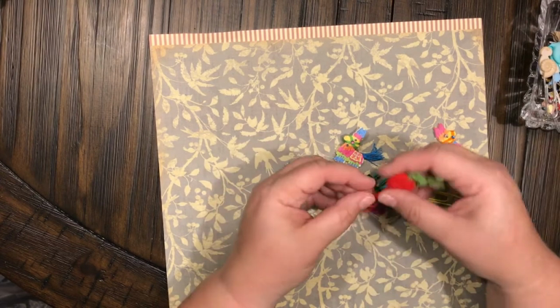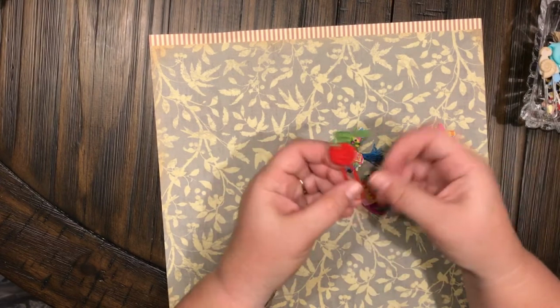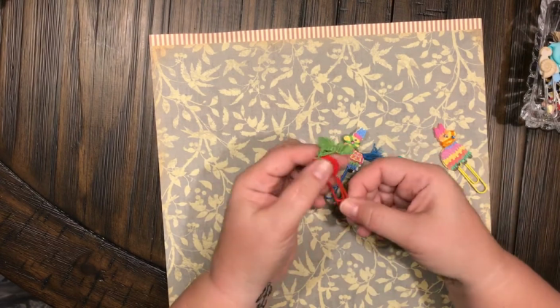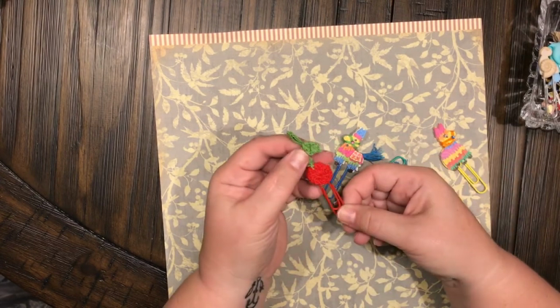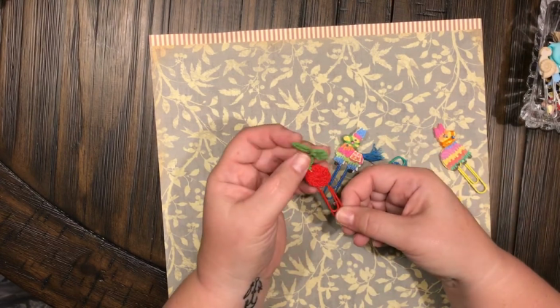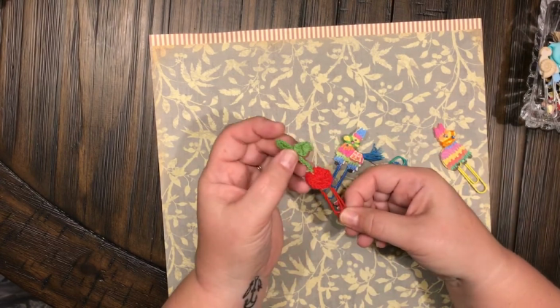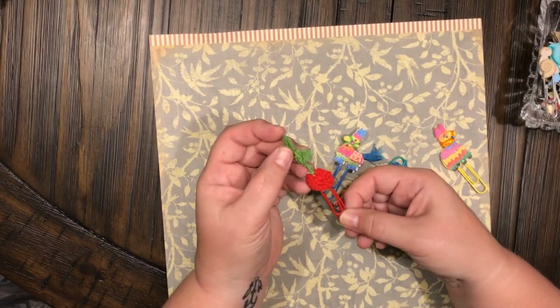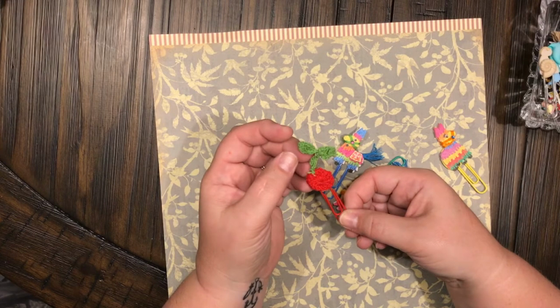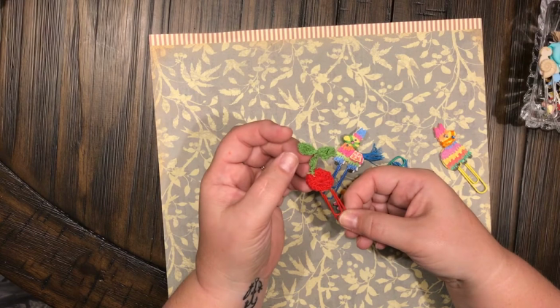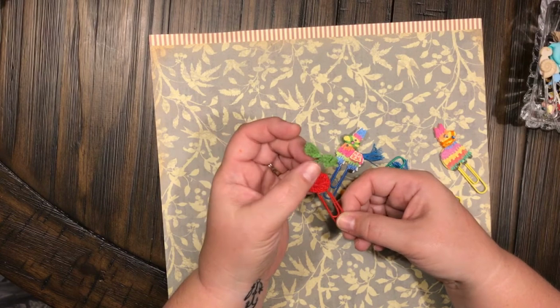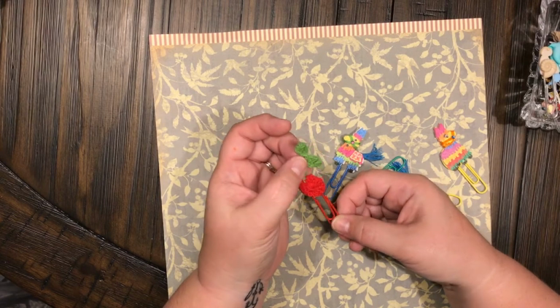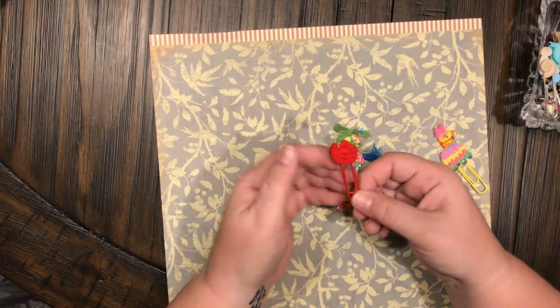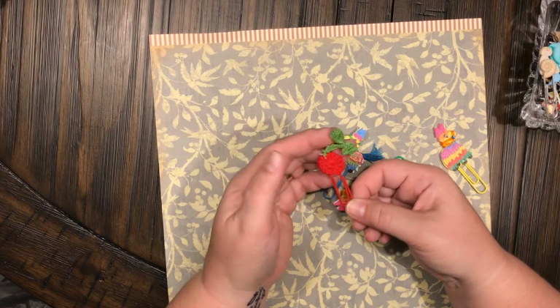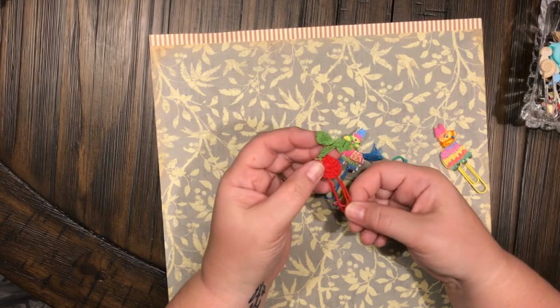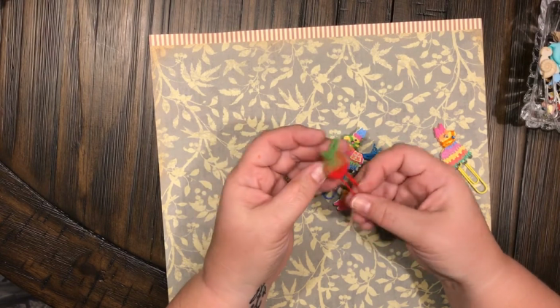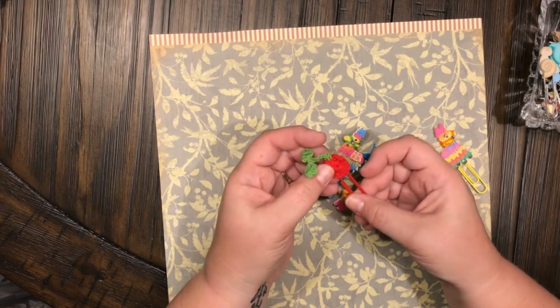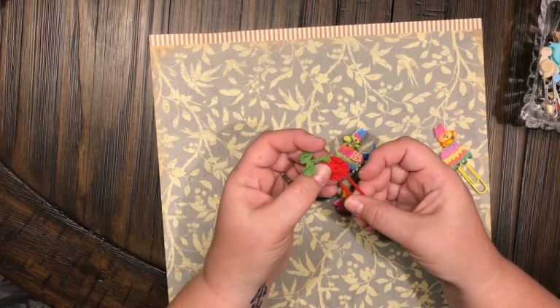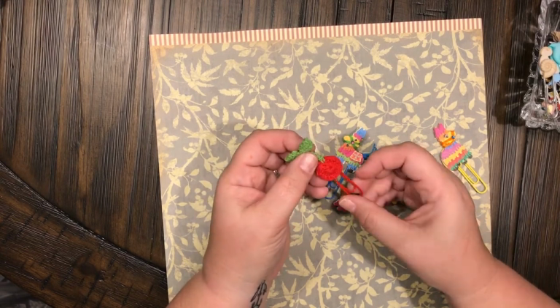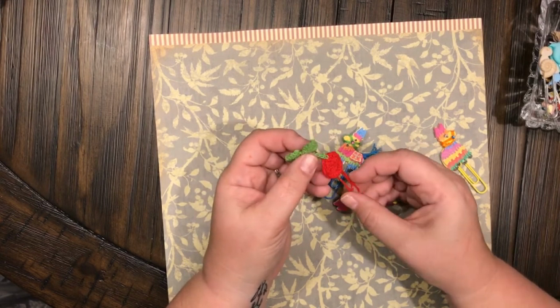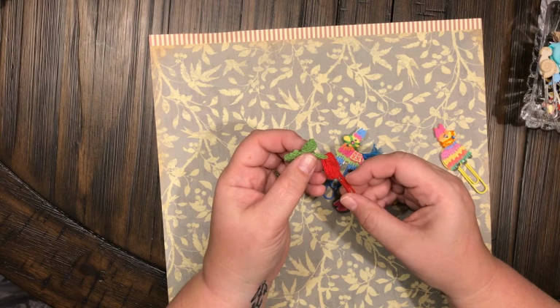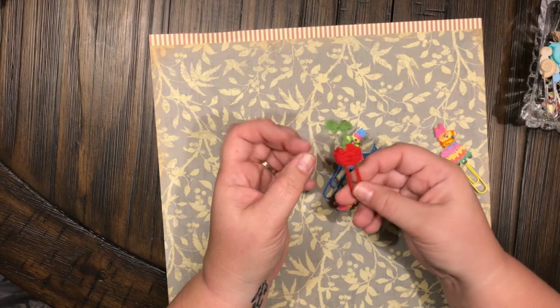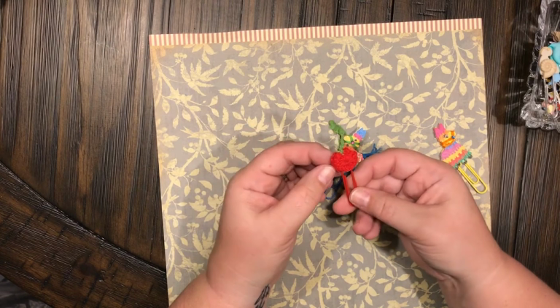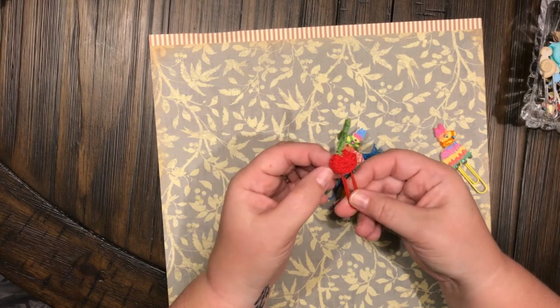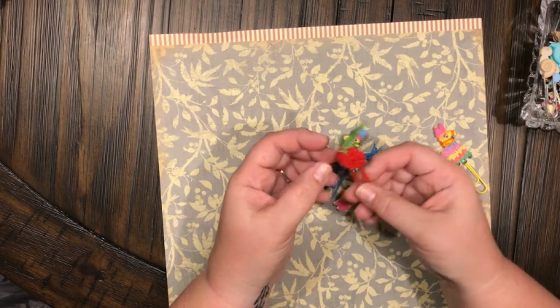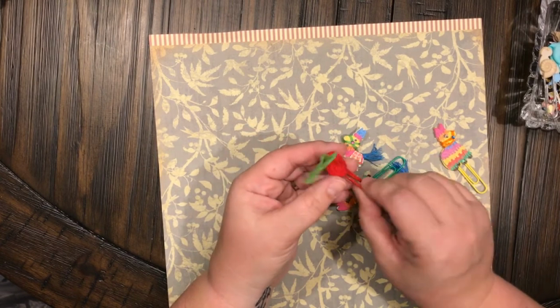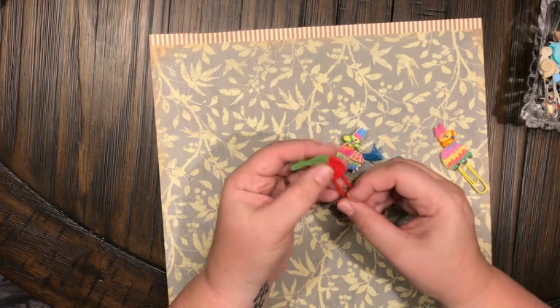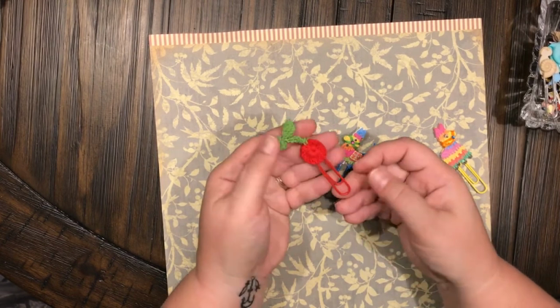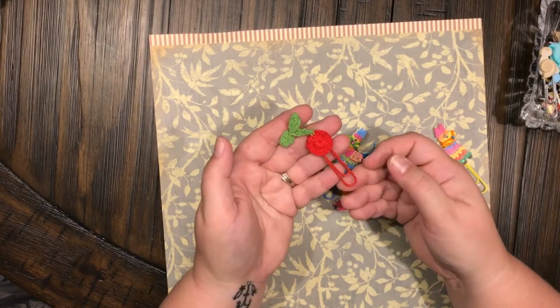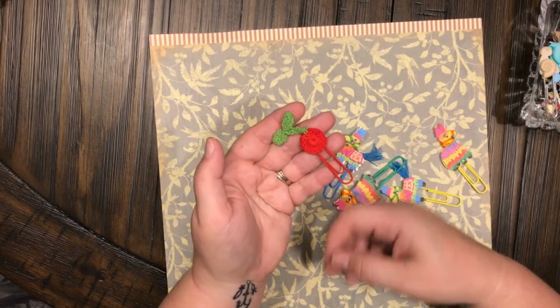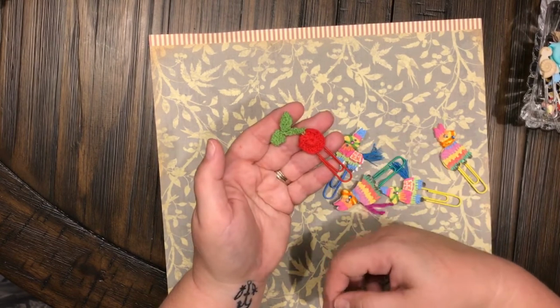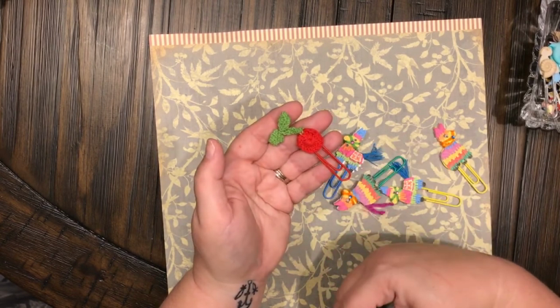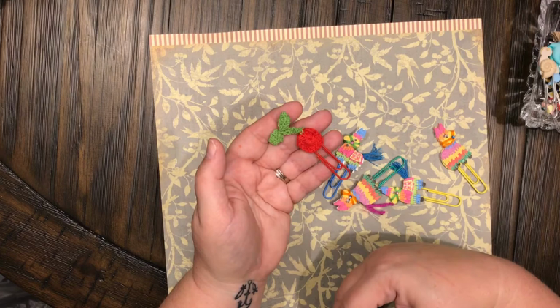And then this cute cherry — it's like a little crocheted cherry. It was two cherries and all I did was stick them together. I thought it looked really, really cute.